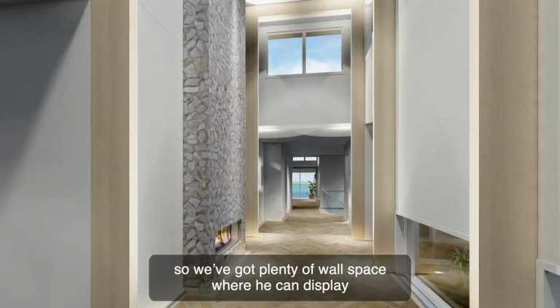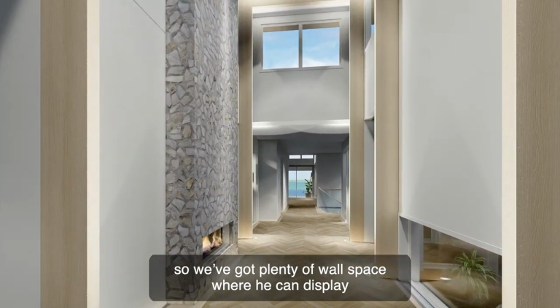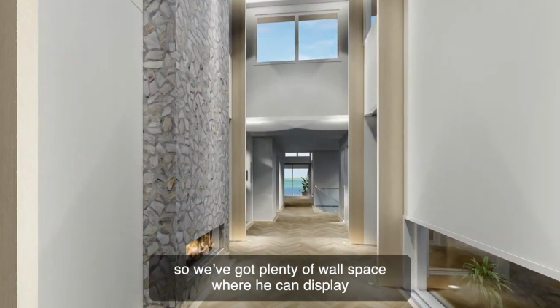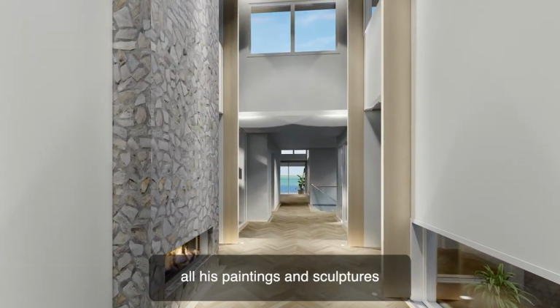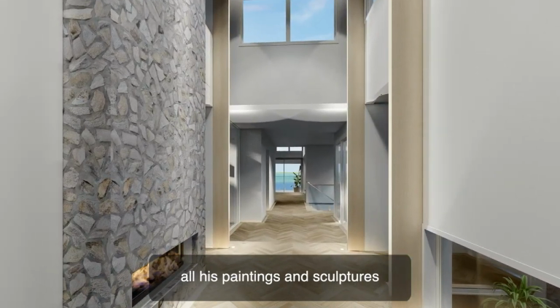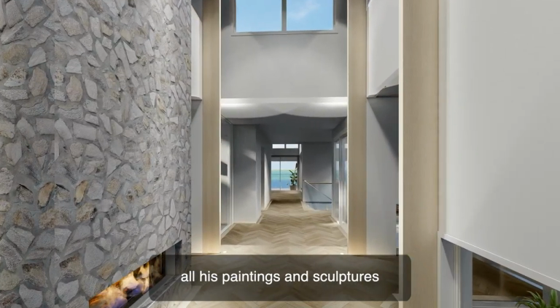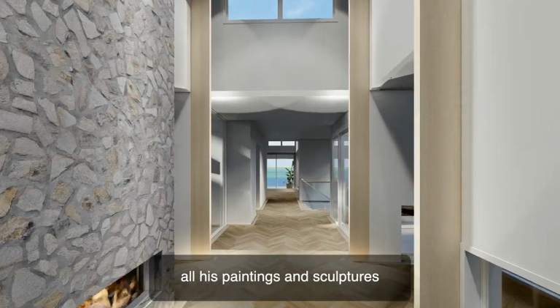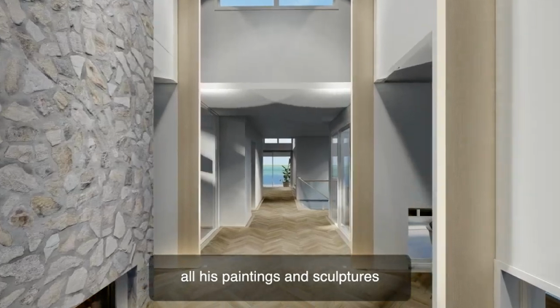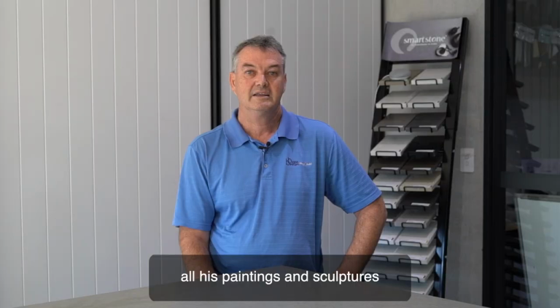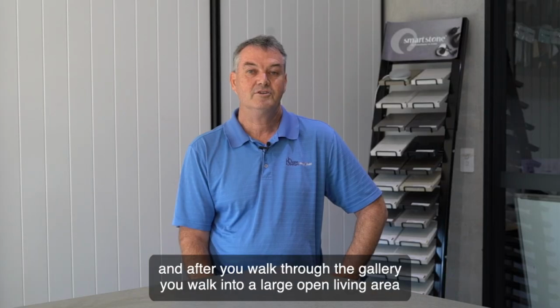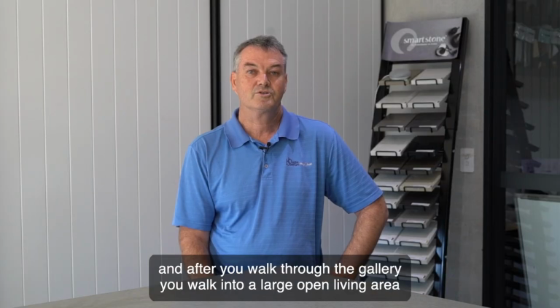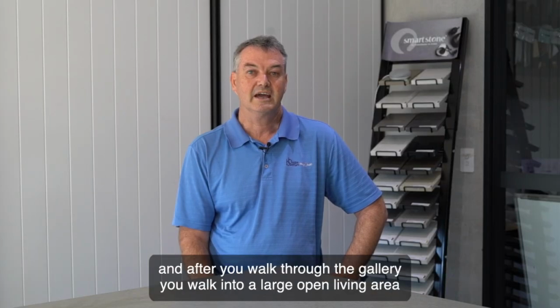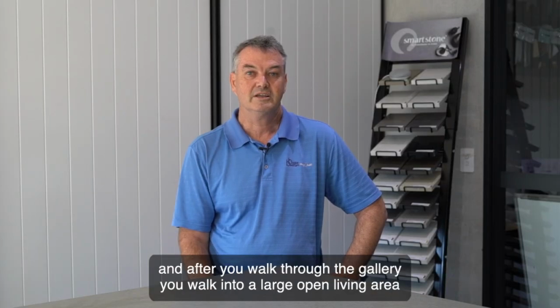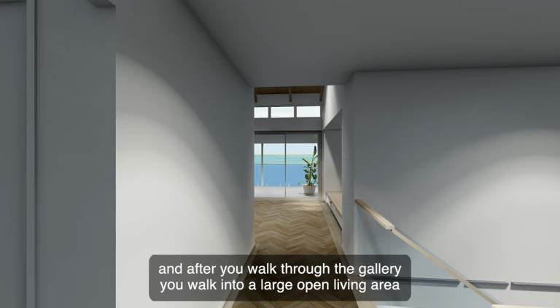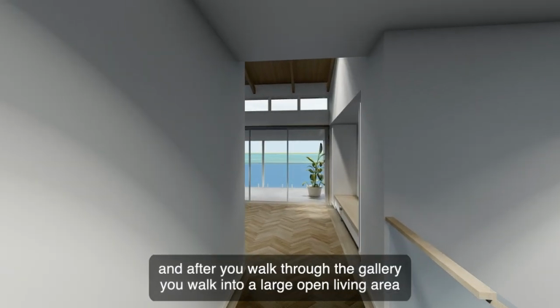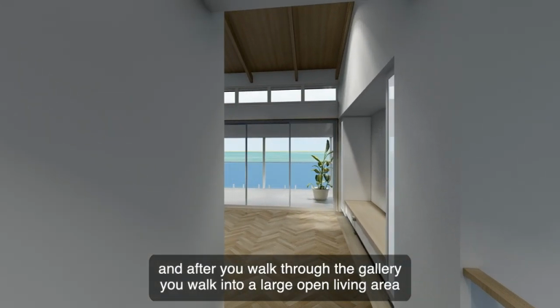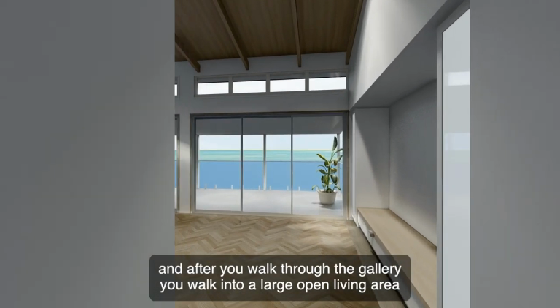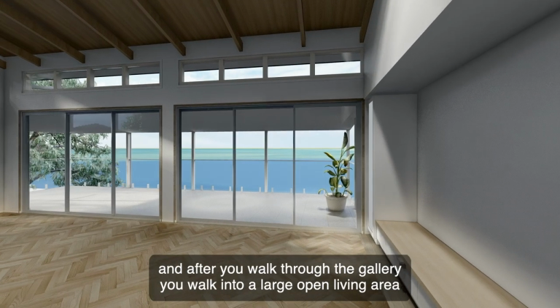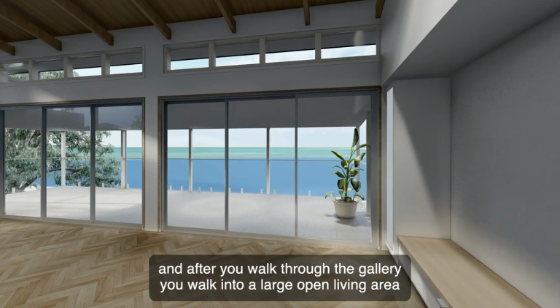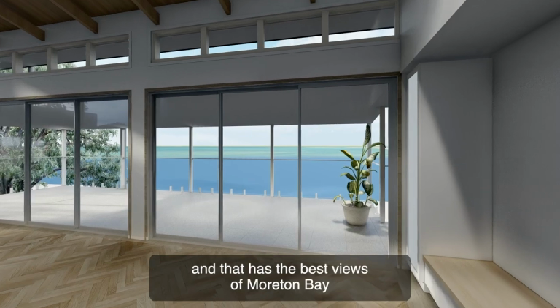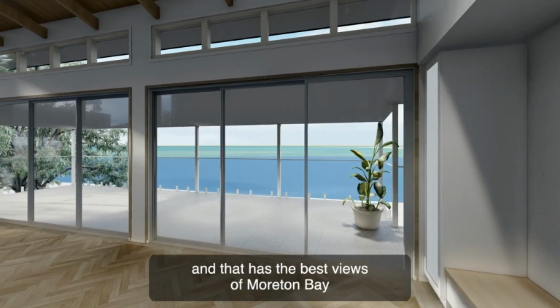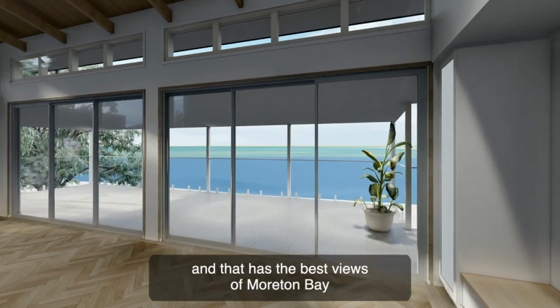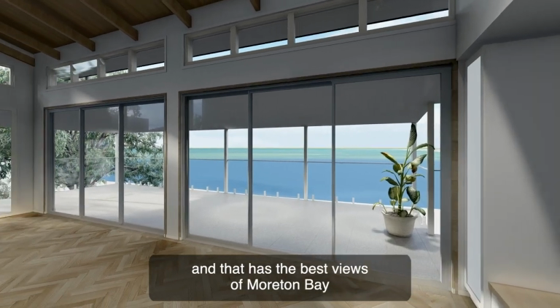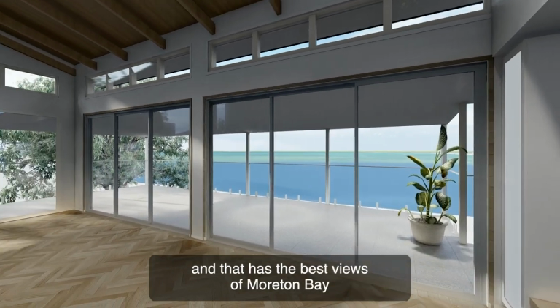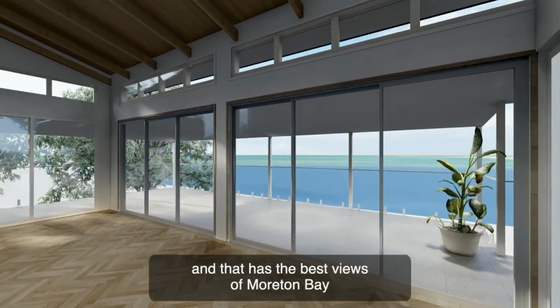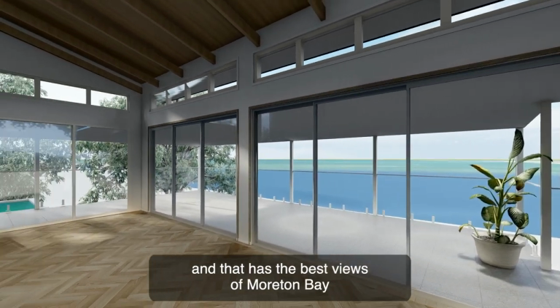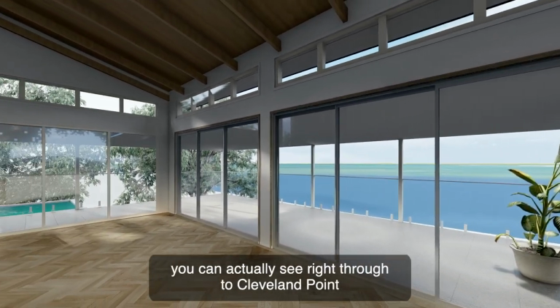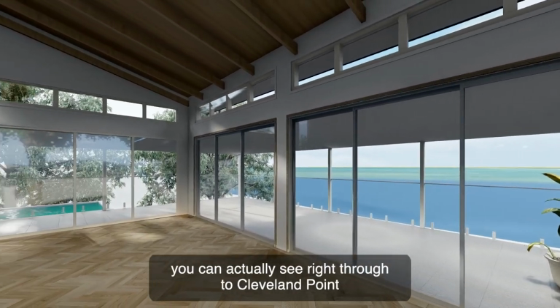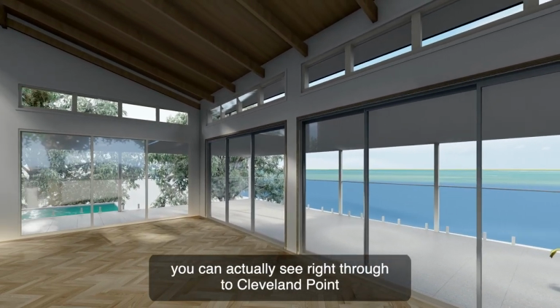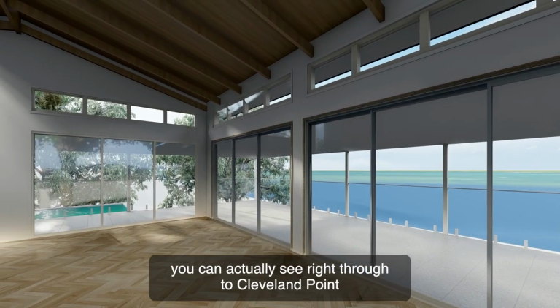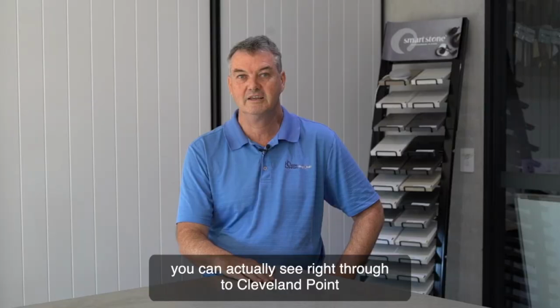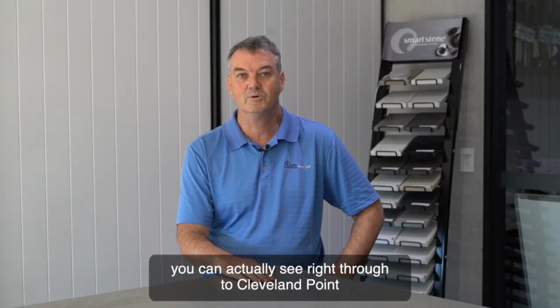where you can display all these paintings and sculptures. And after you walk through the gallery, you actually walk into a large open living area that has just the best views of Moreton Bay. You can actually see right through to Cleveland Point.